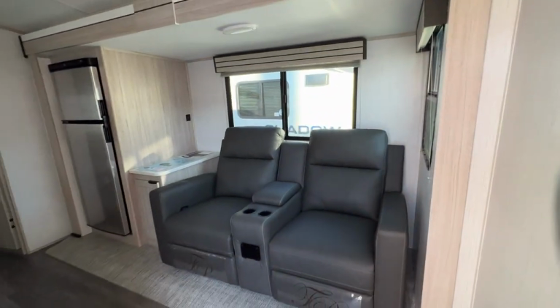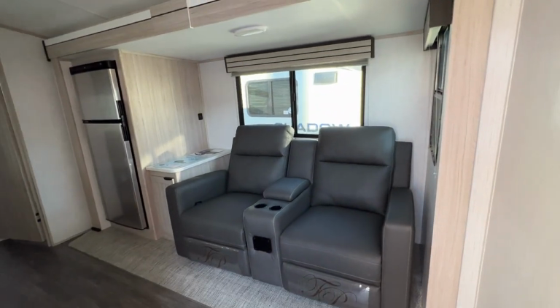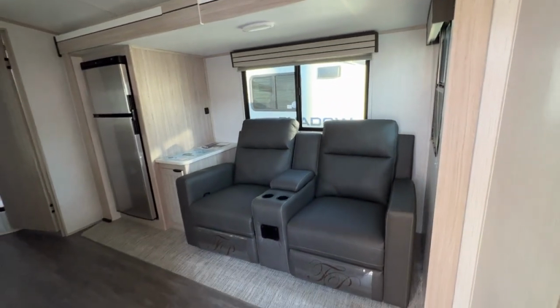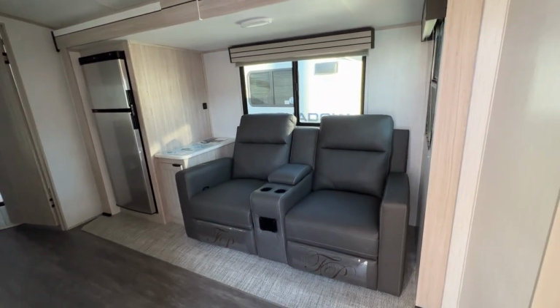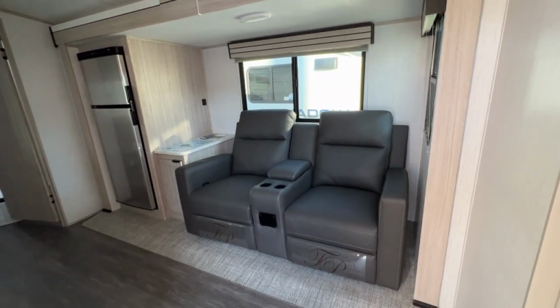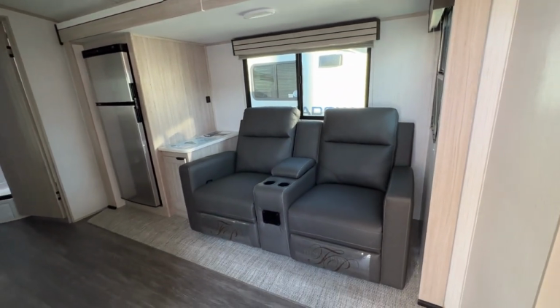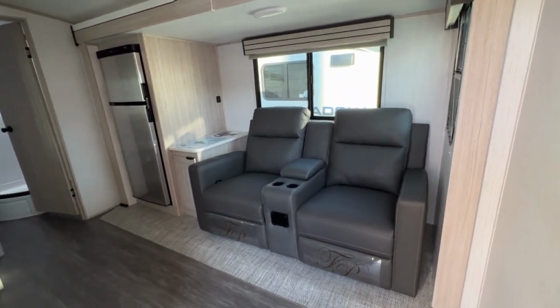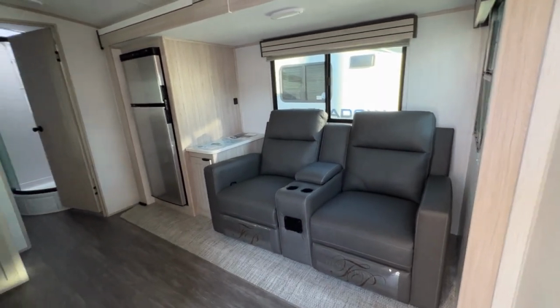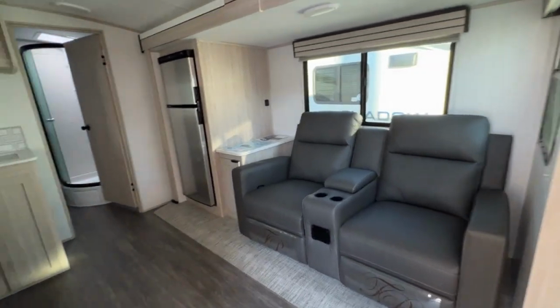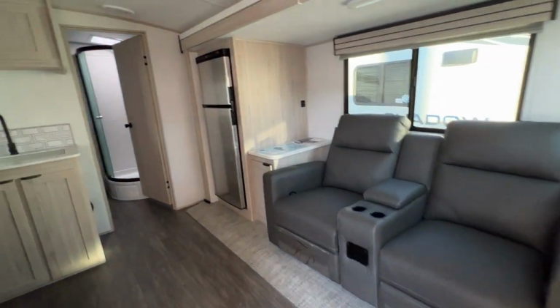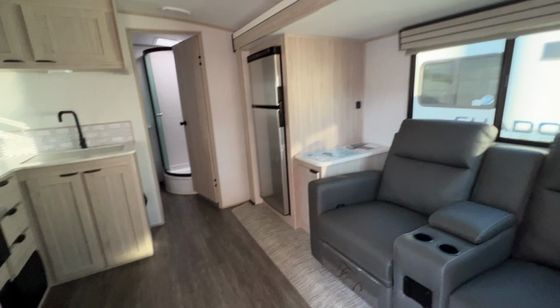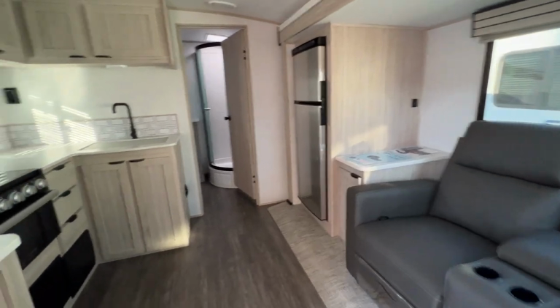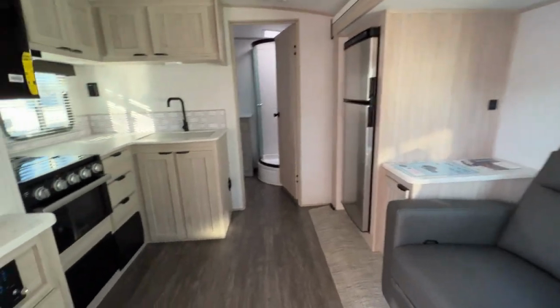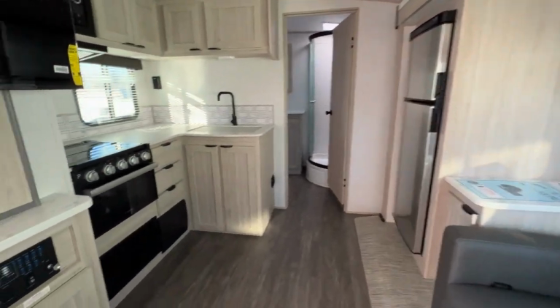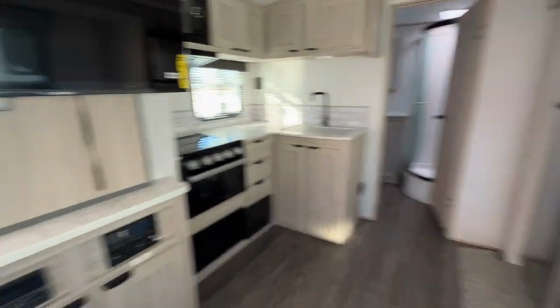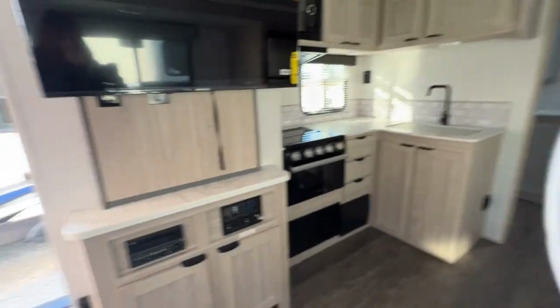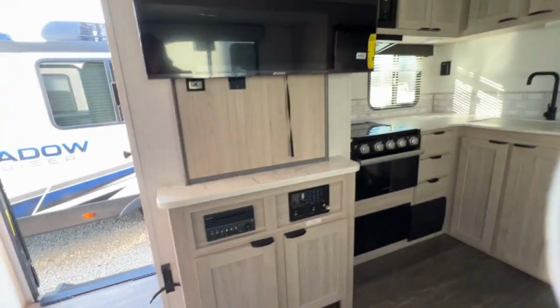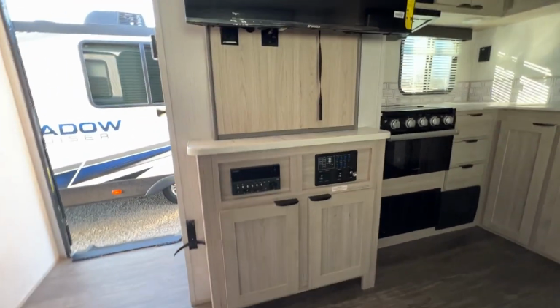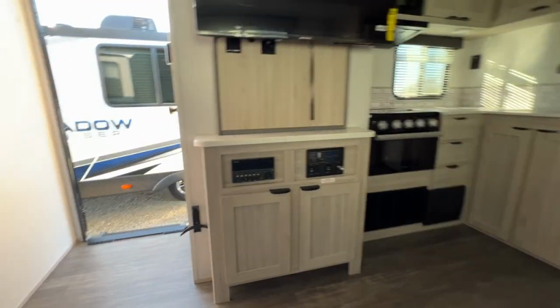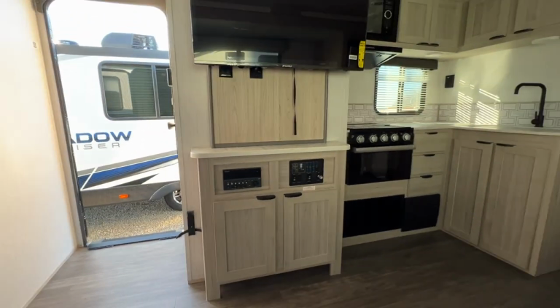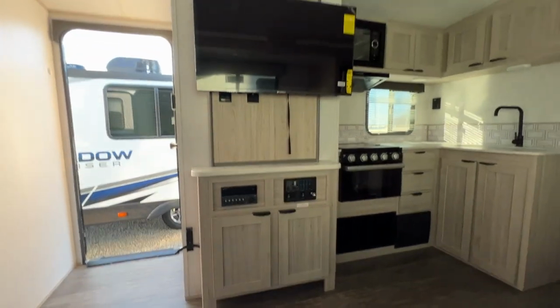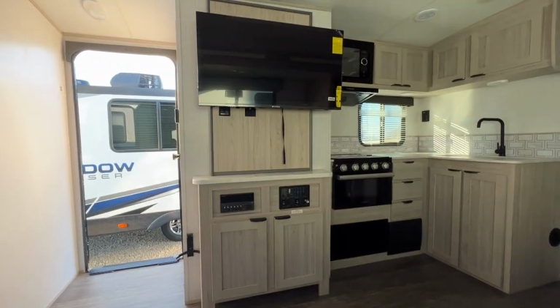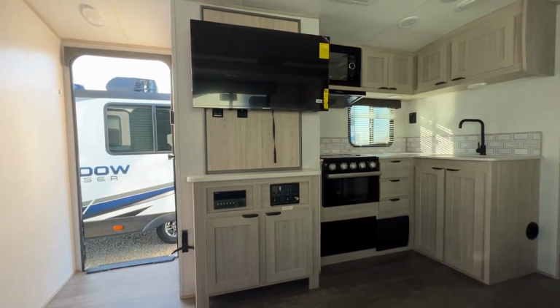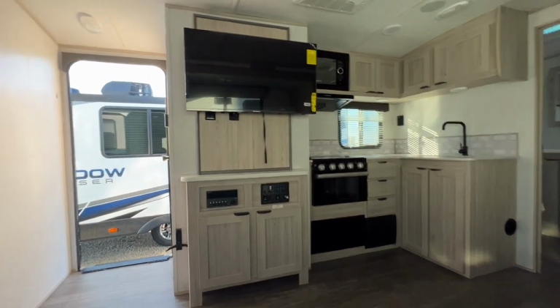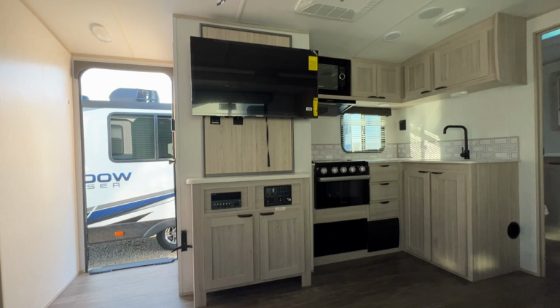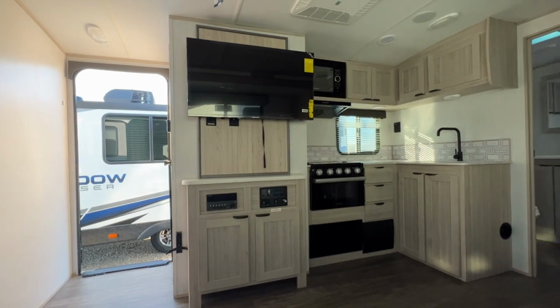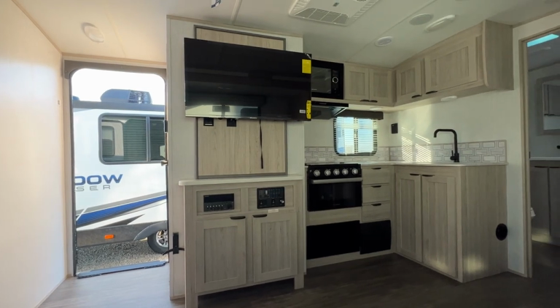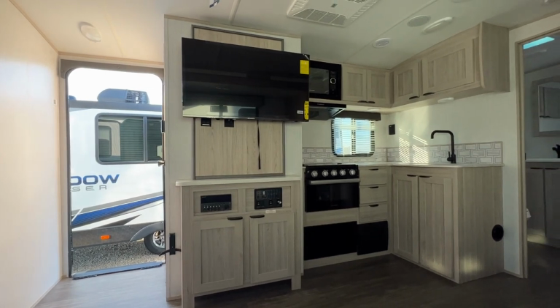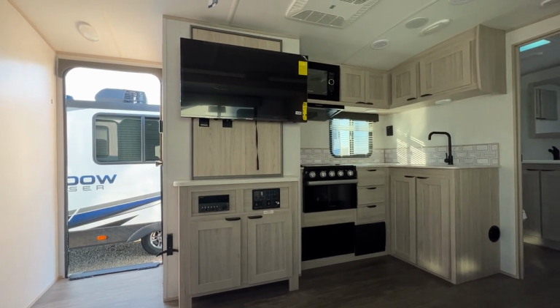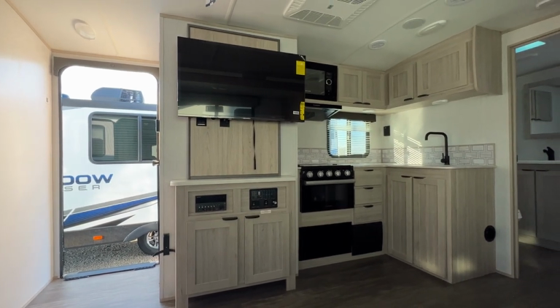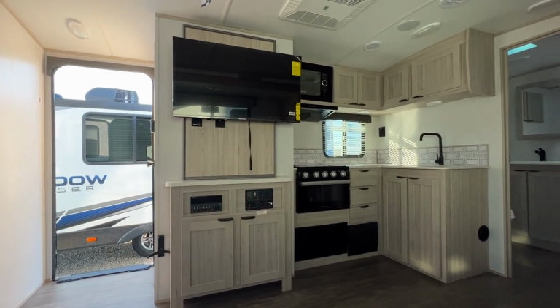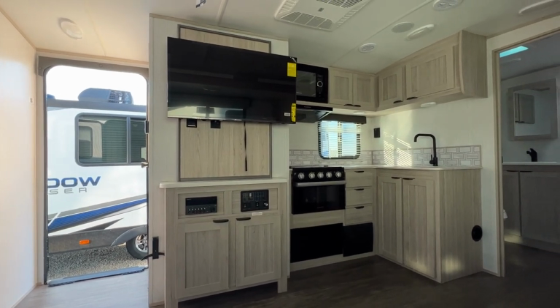This one comes with theater seating — my favorite — and your entertainment center is conveniently located across from your seating. This is really comfortable.